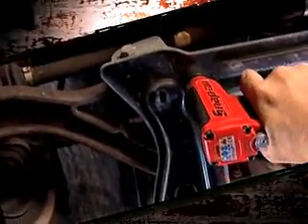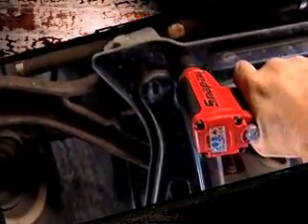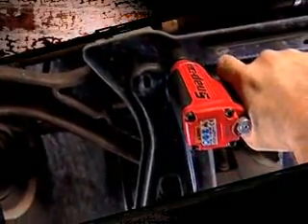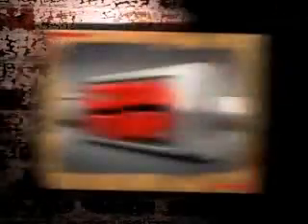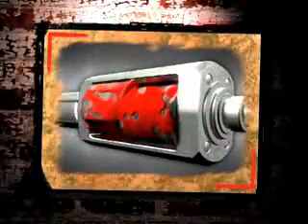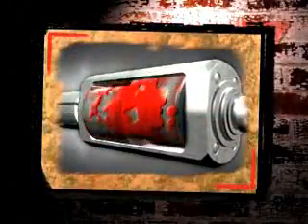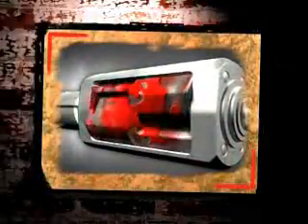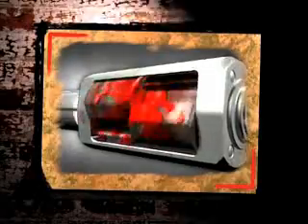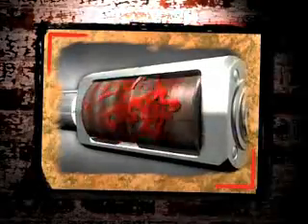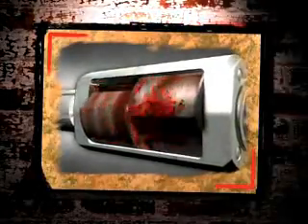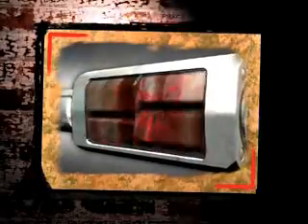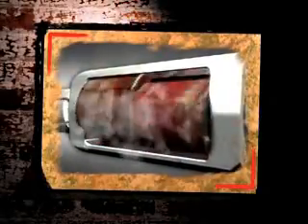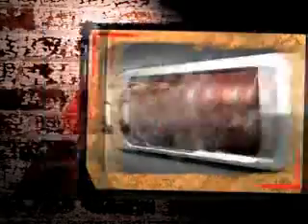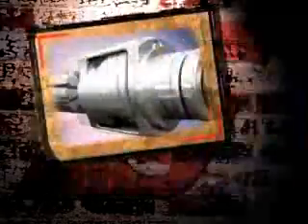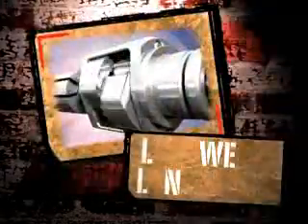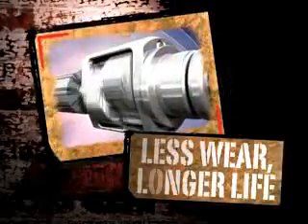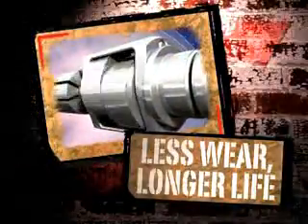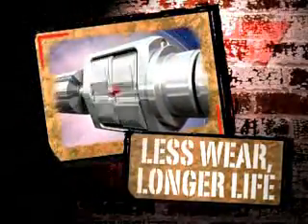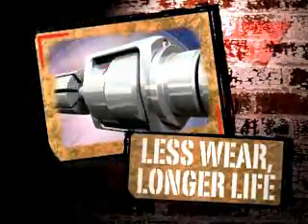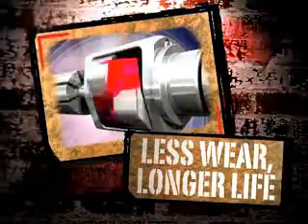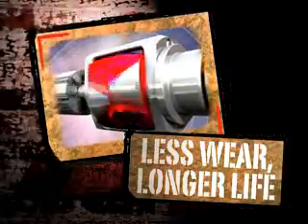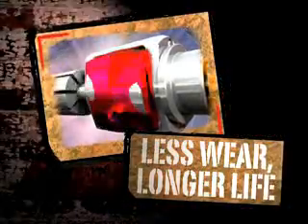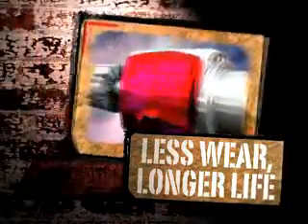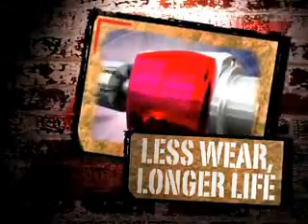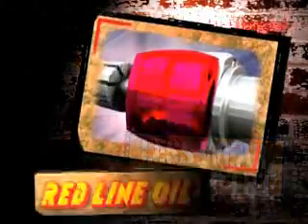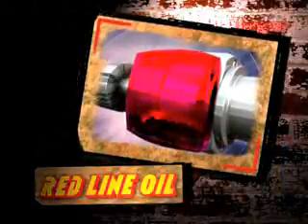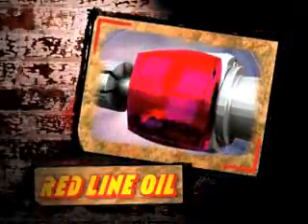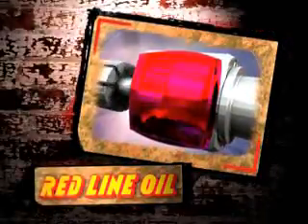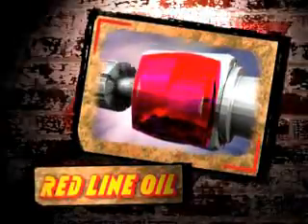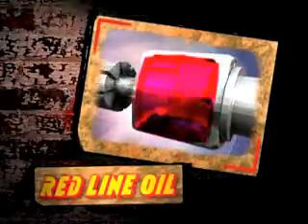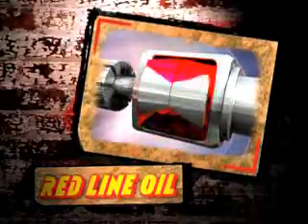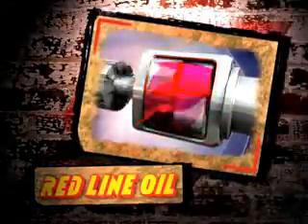Where grease tends to break down and get deposited on housing walls away from wear components, our continuous oil bath design keeps the components coated in Snap-on's Redline Synthetic Racing Oil for longer tool life.